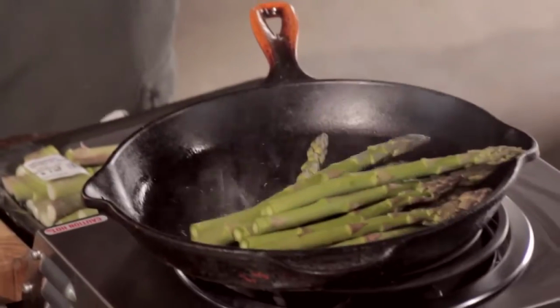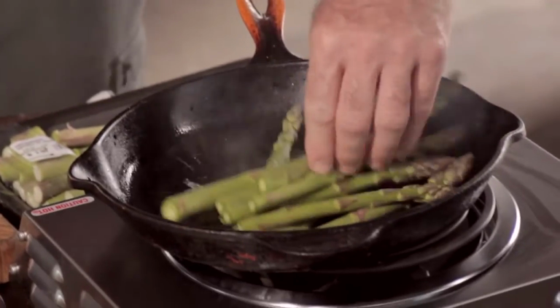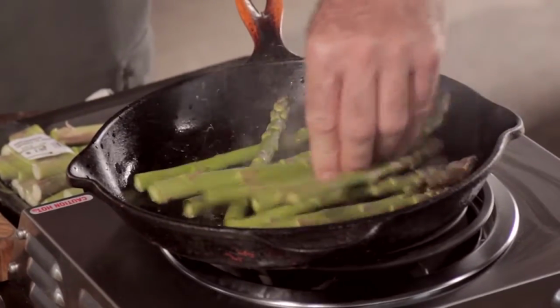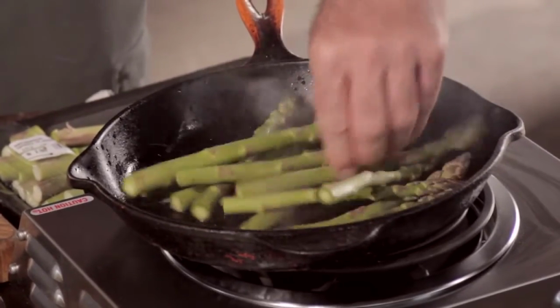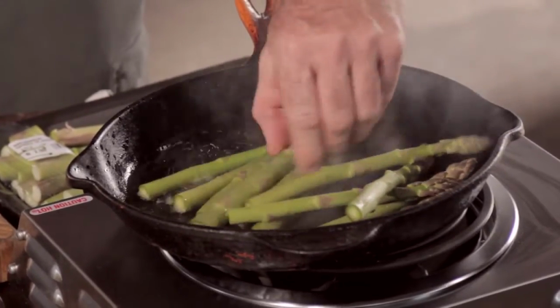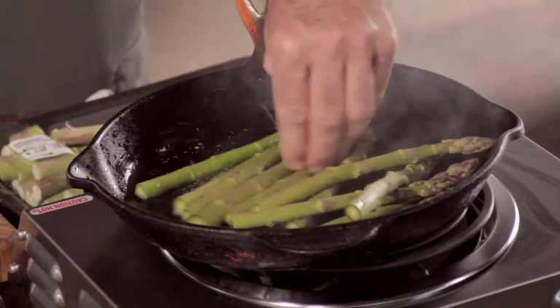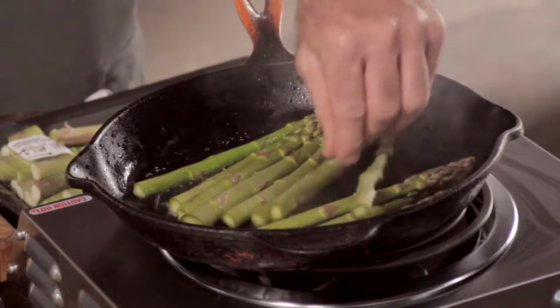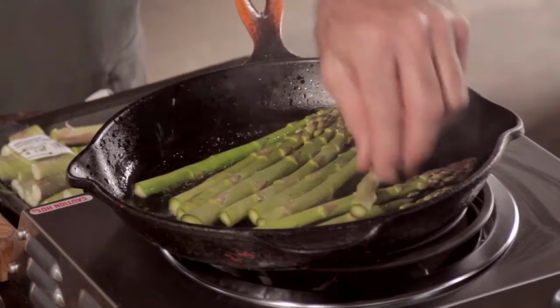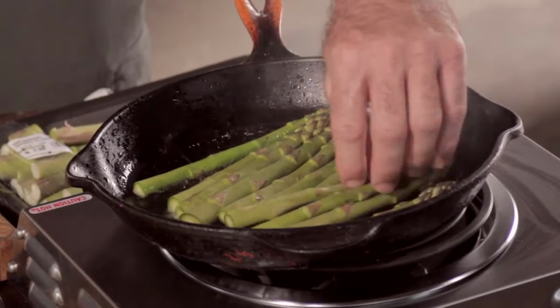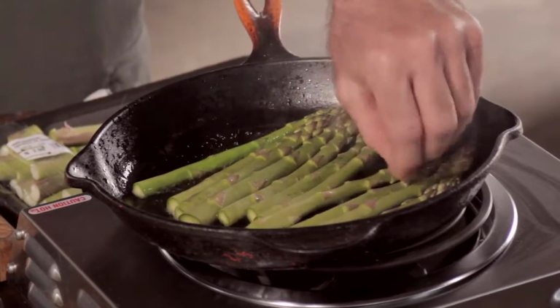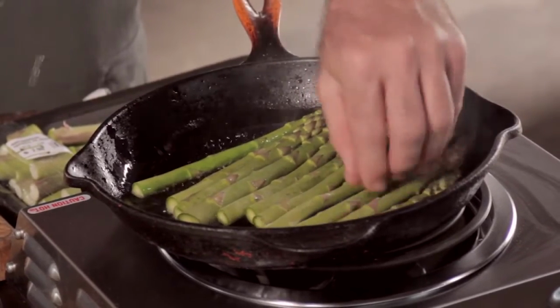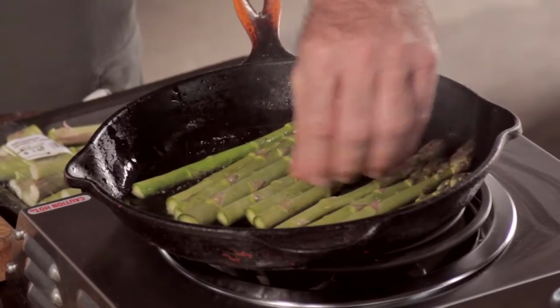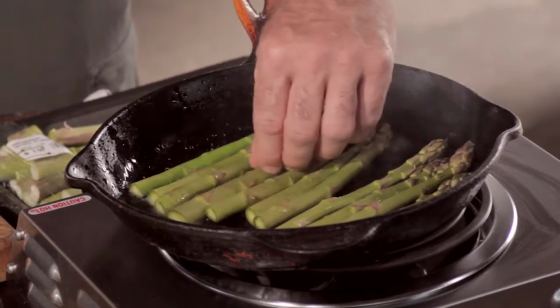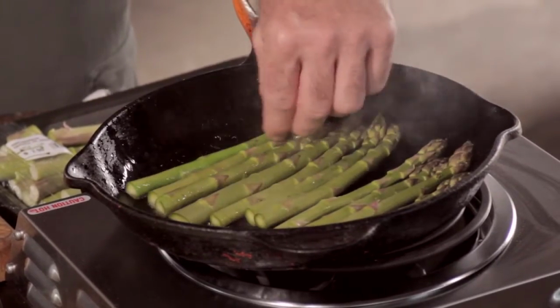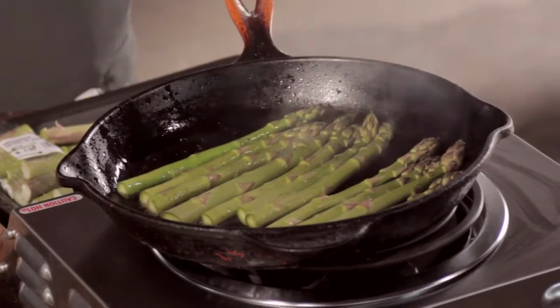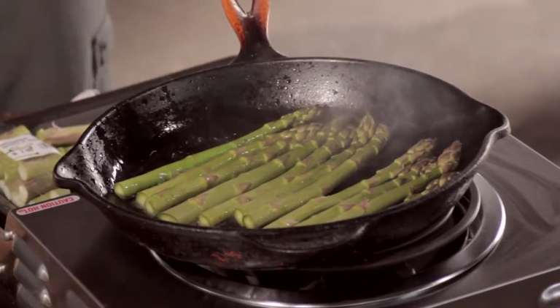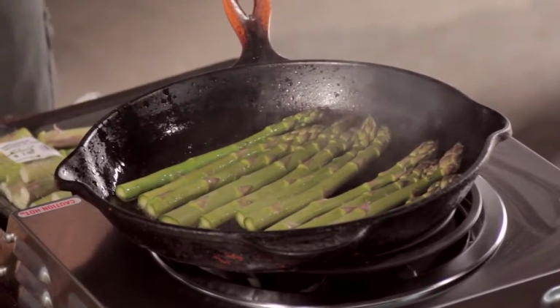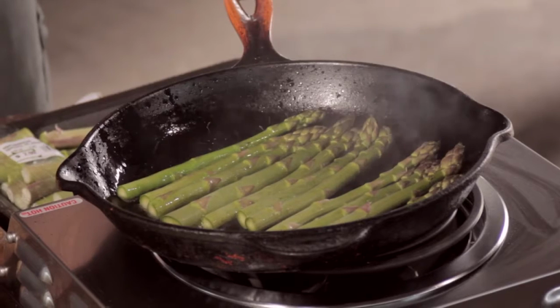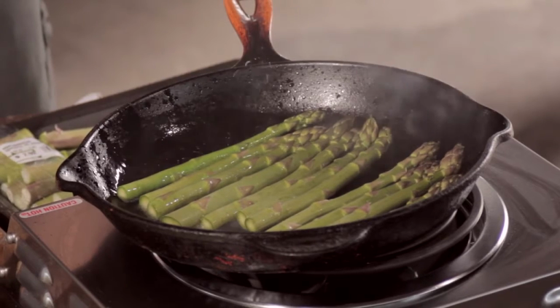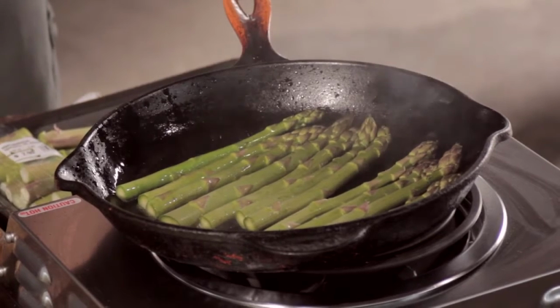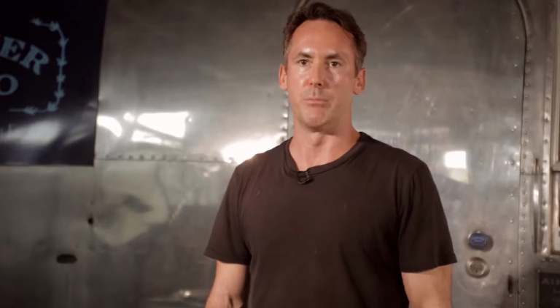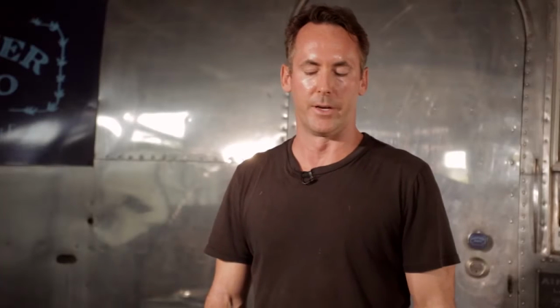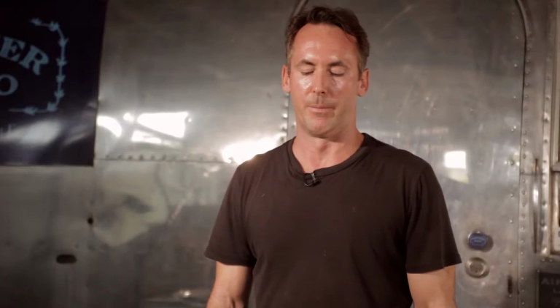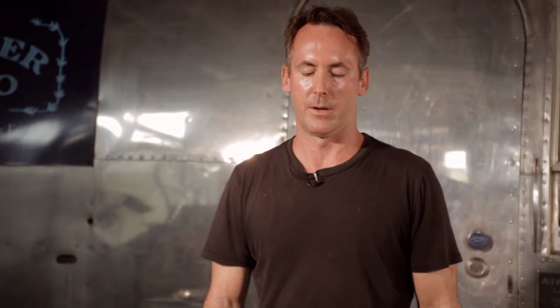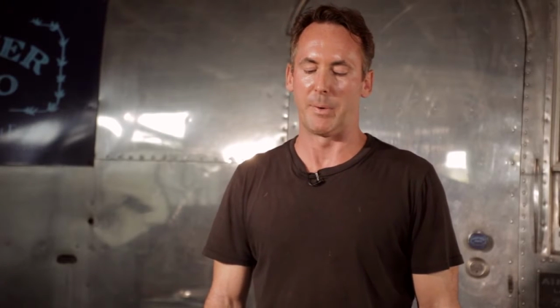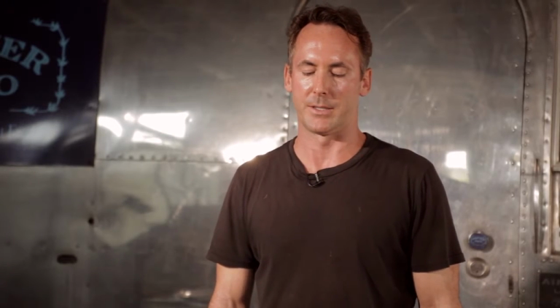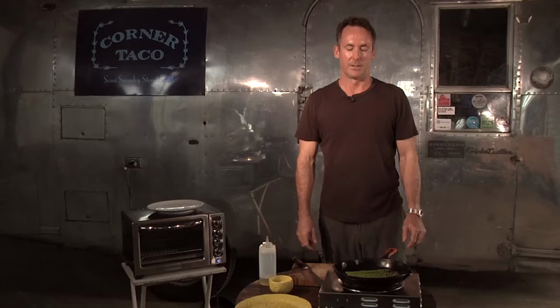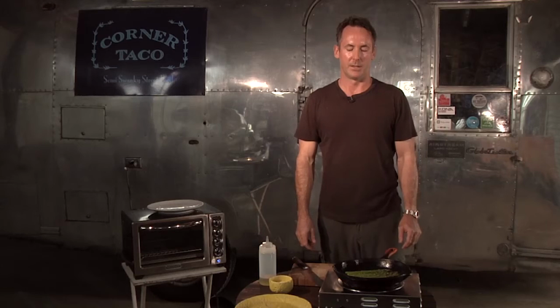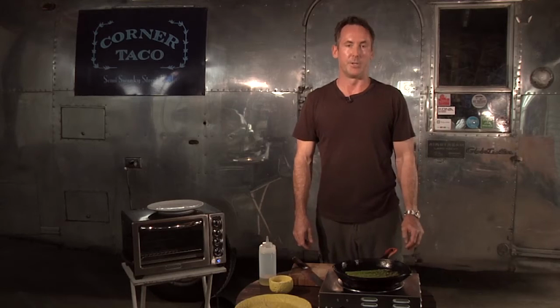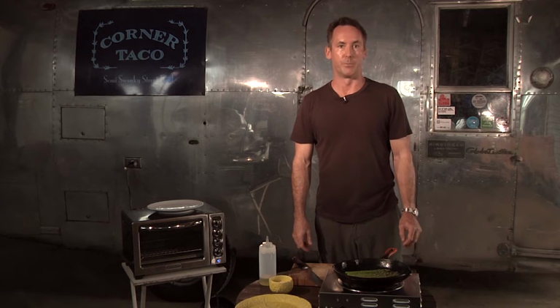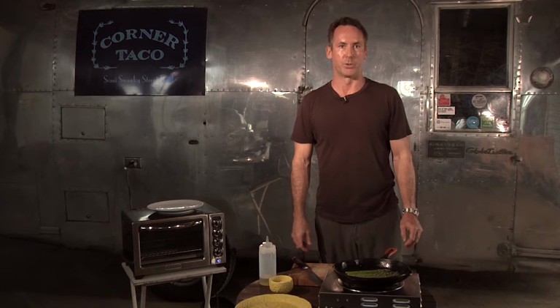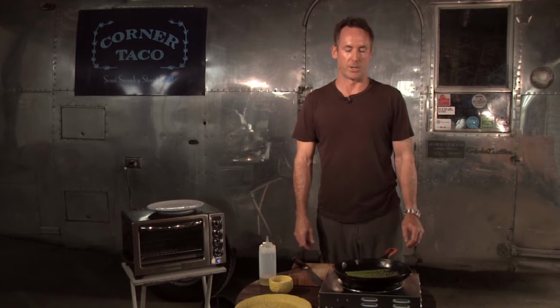You want to hear that nice sizzle. You want one even coat. If you overcrowd the pan, you'll cool it down. Resist the temptation to move the asparagus — if you do that, you'll destroy the crust.